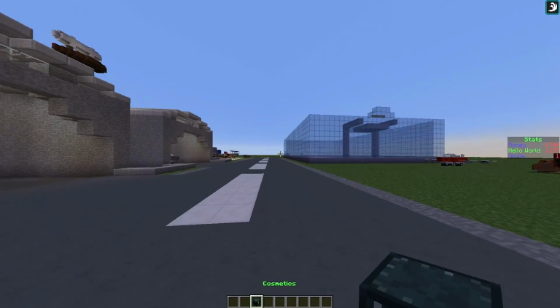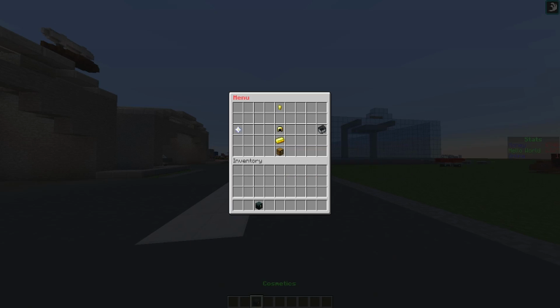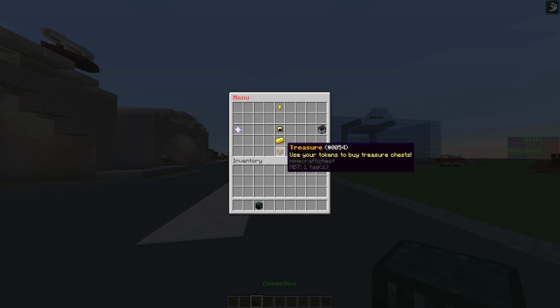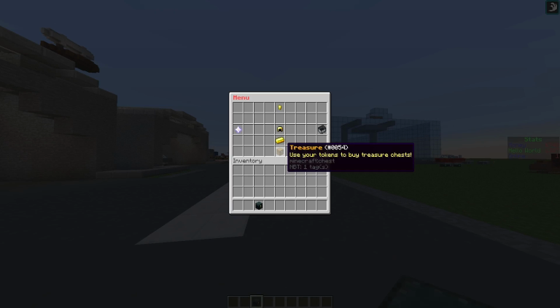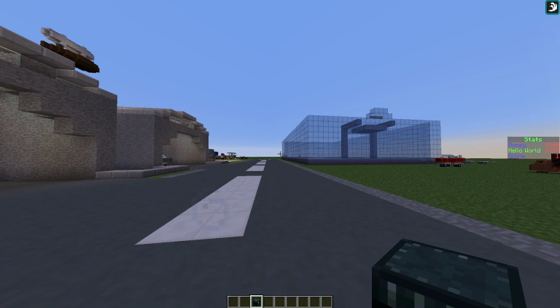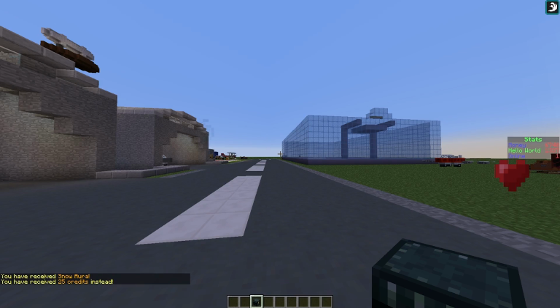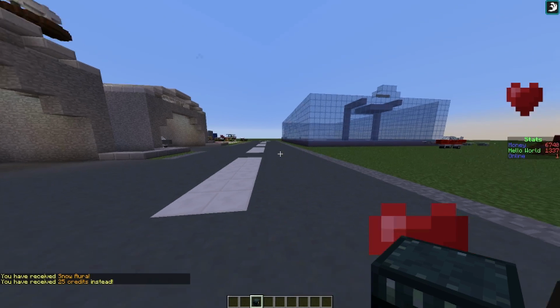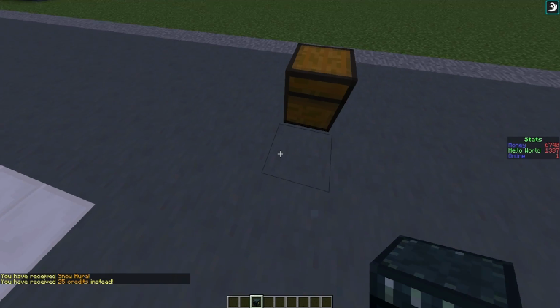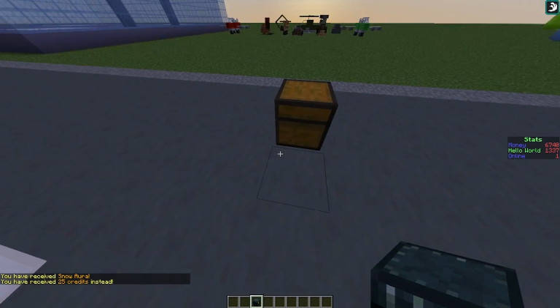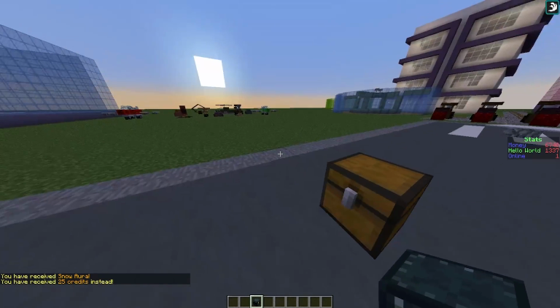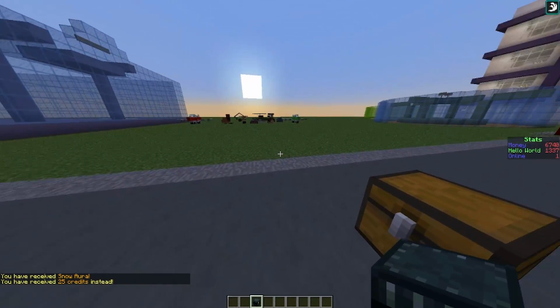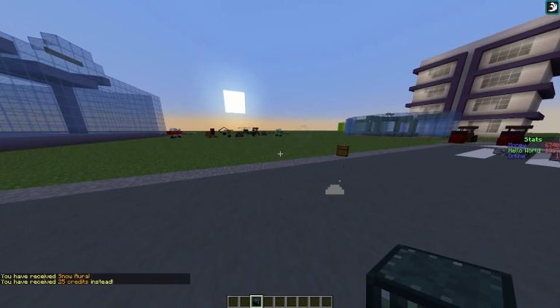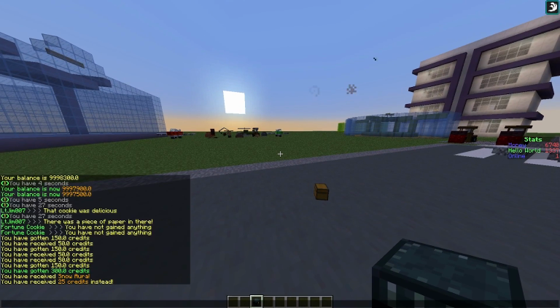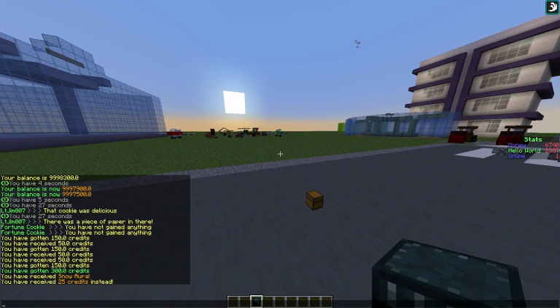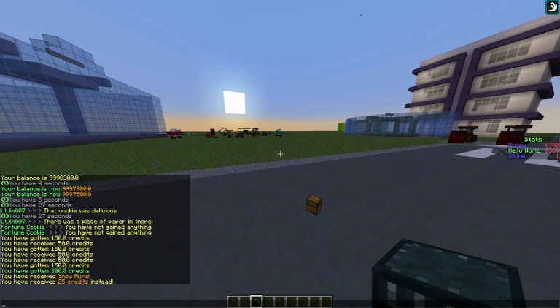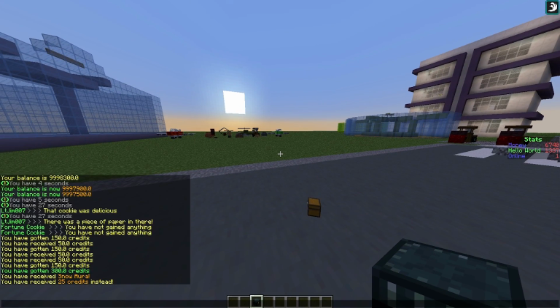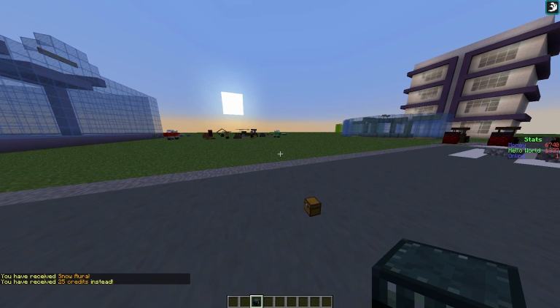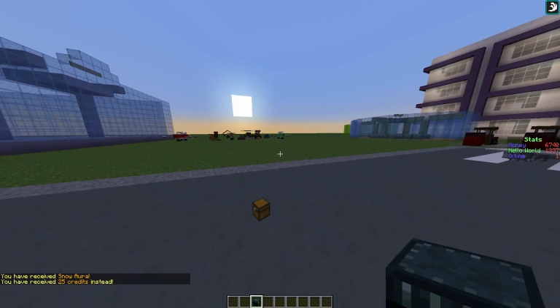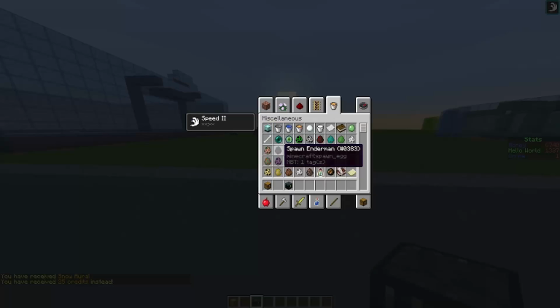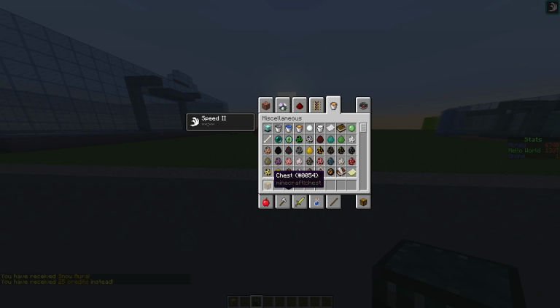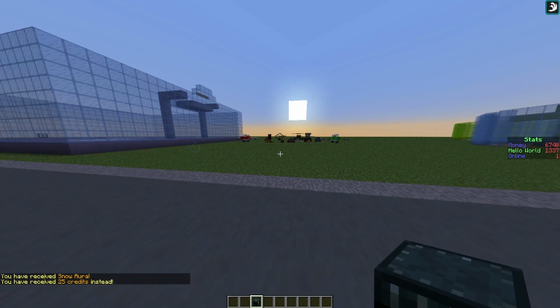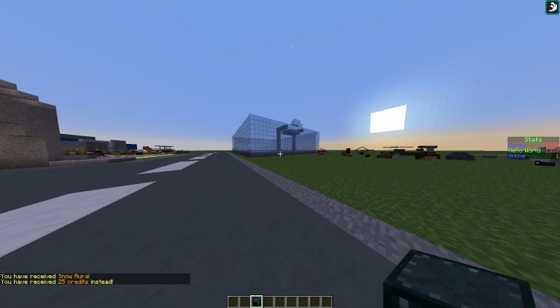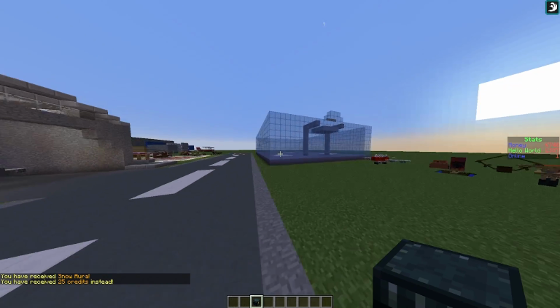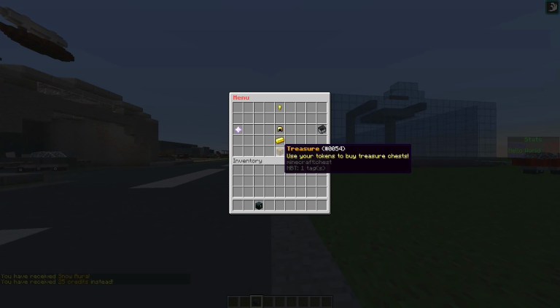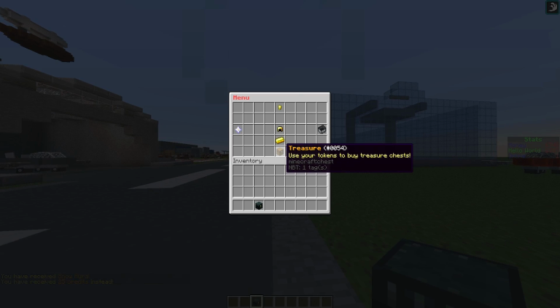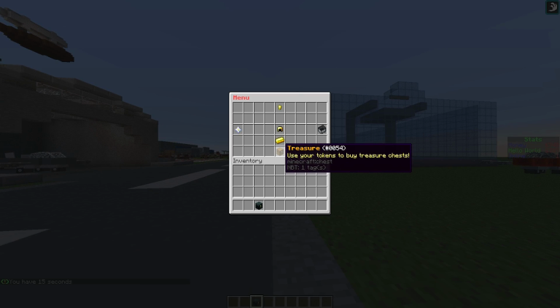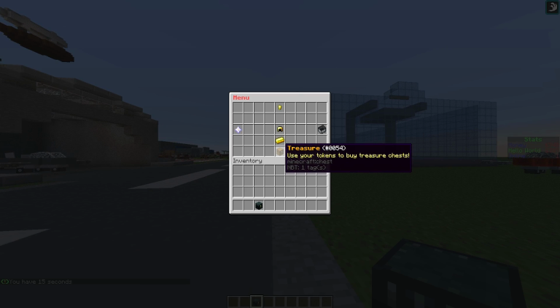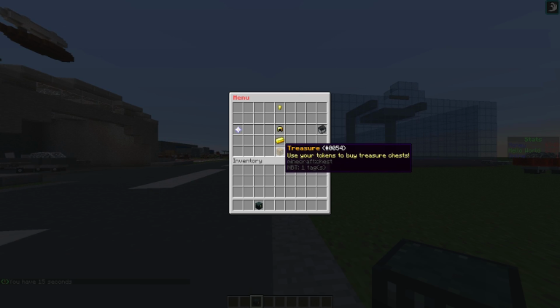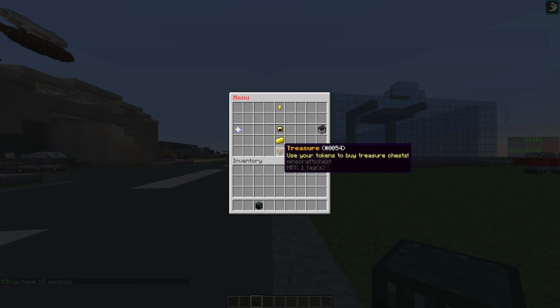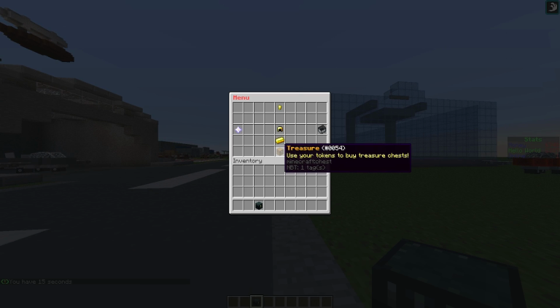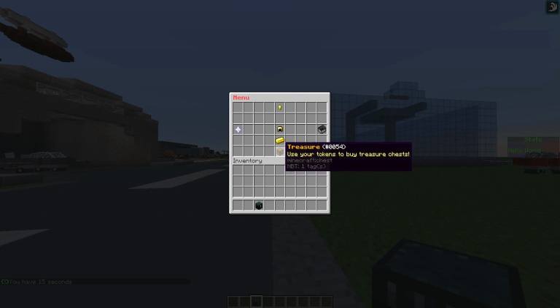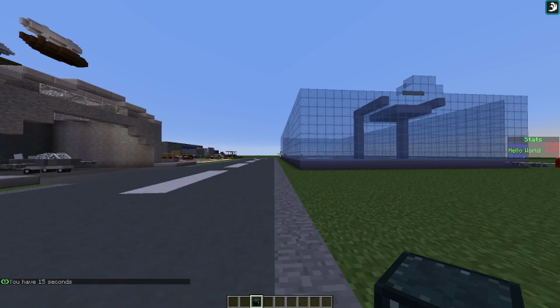And finally we have the treasure chest, which we can use to get credits. We received the snow aura and 25 credits, which isn't great — I could have got much better. If we wait 15 seconds we could use it again.